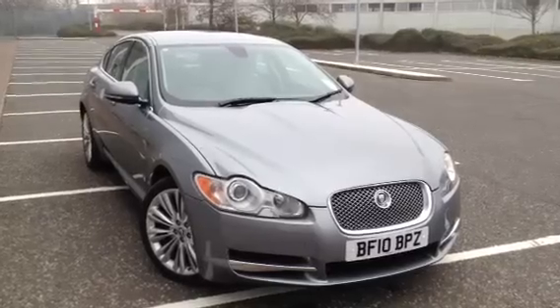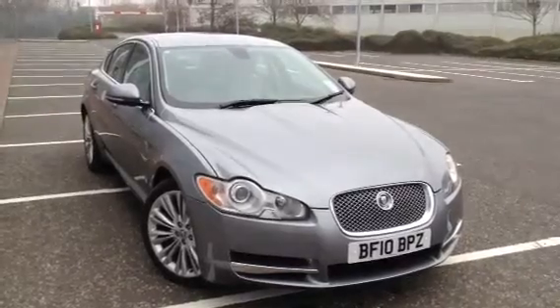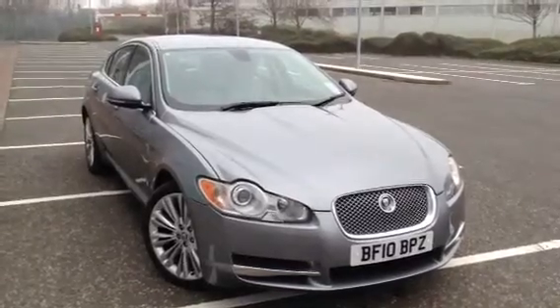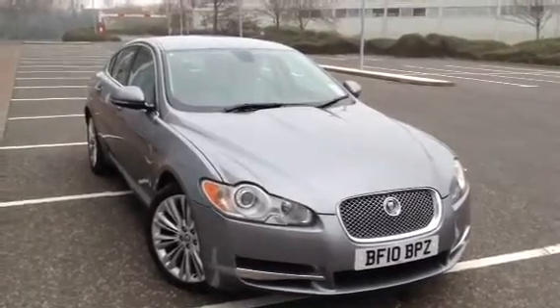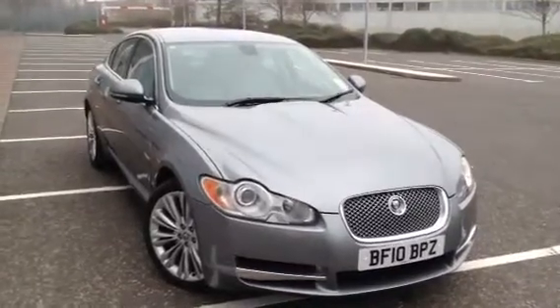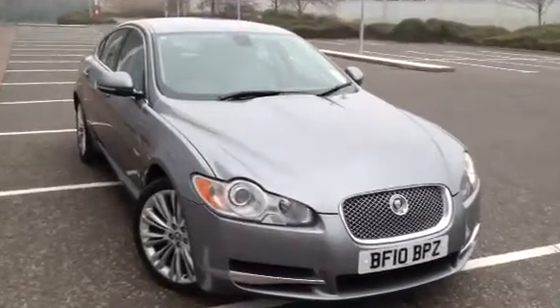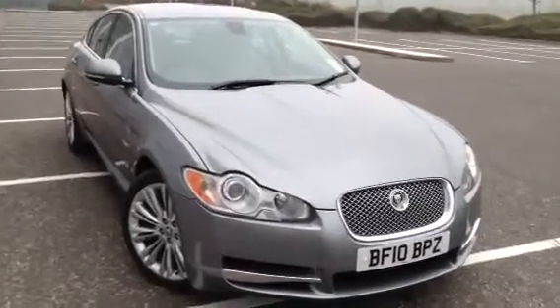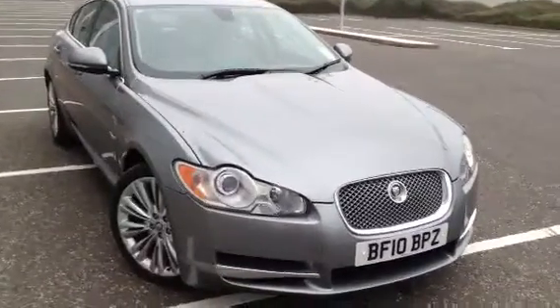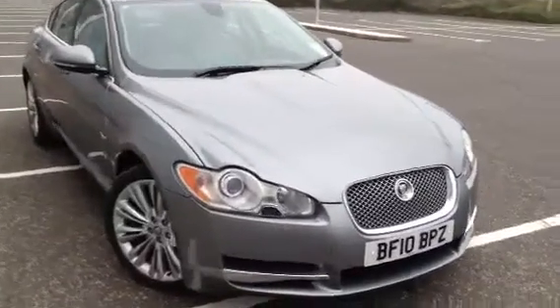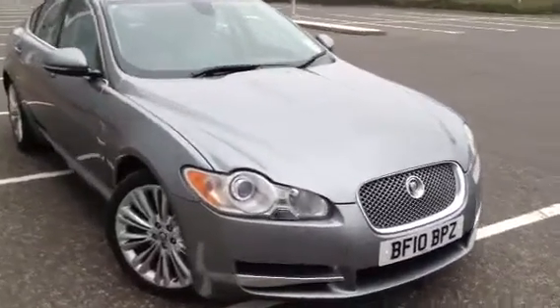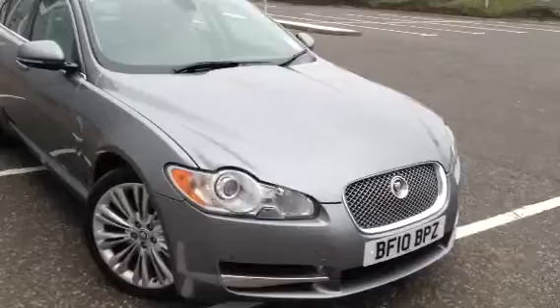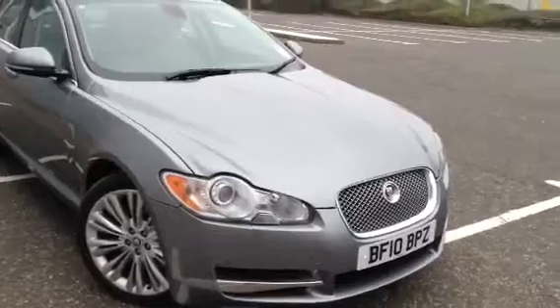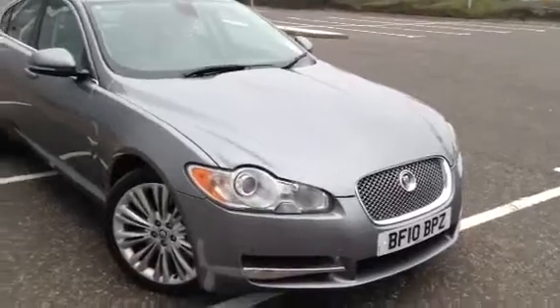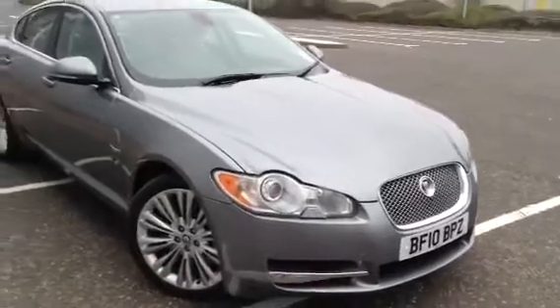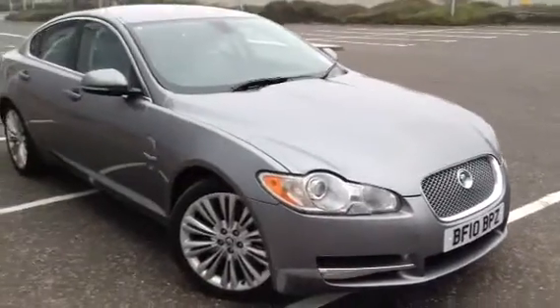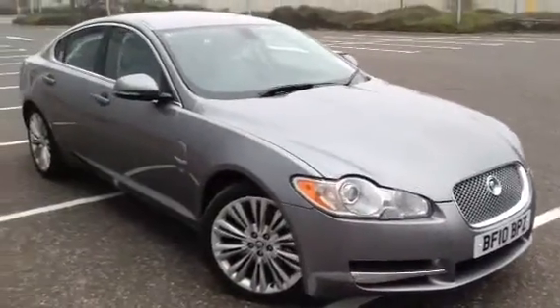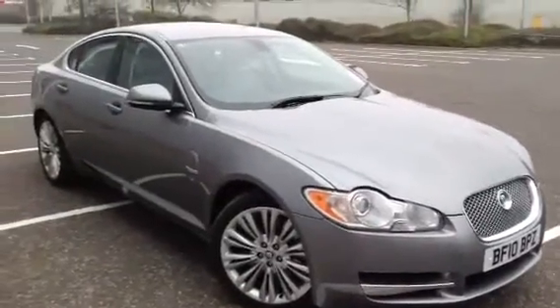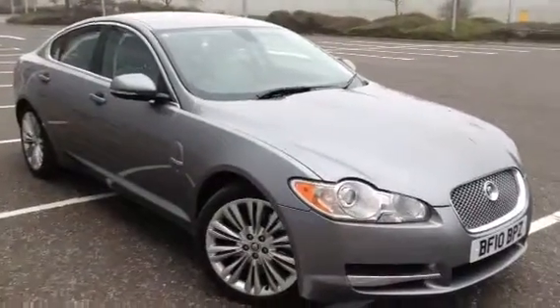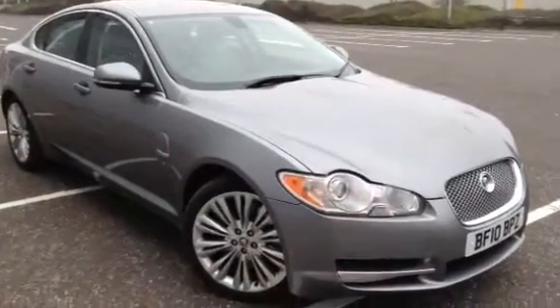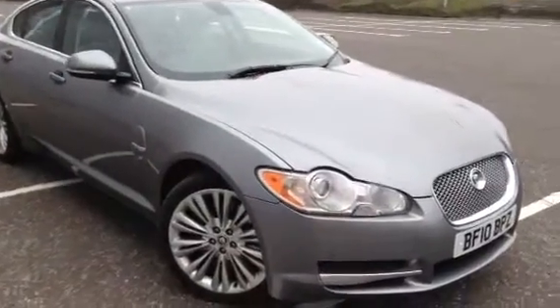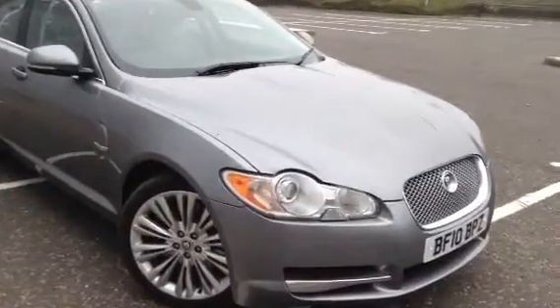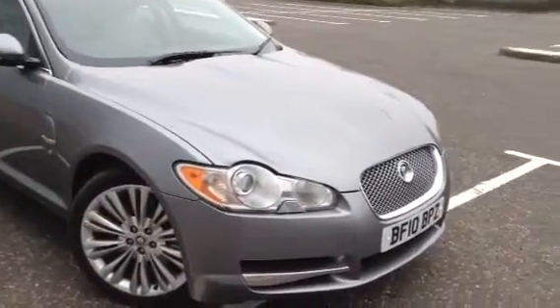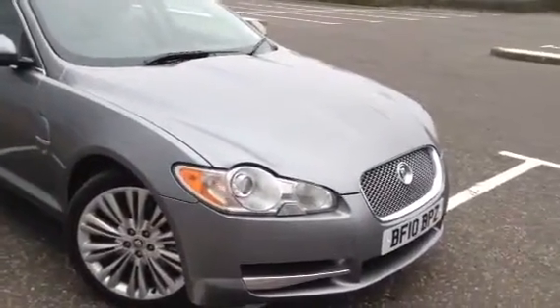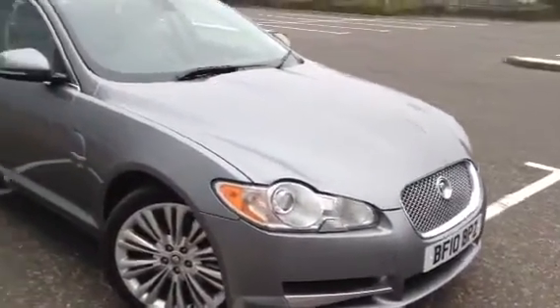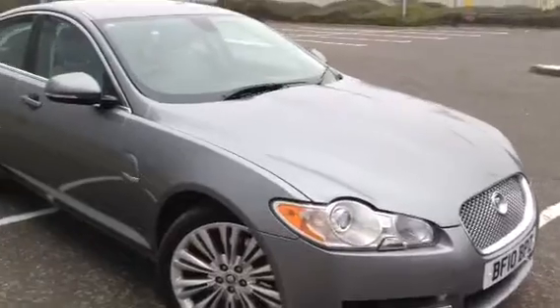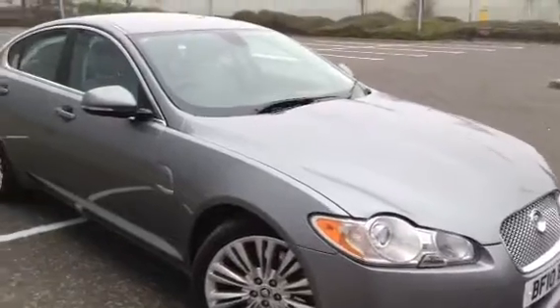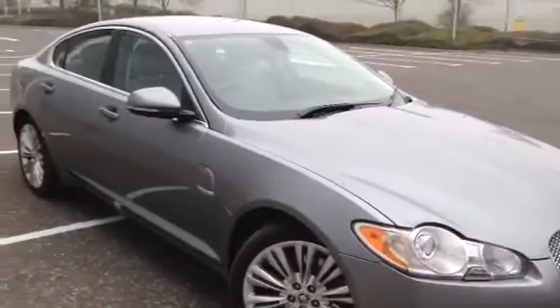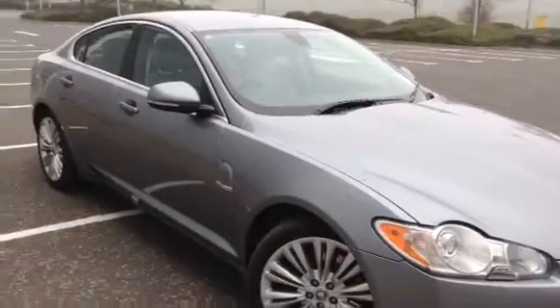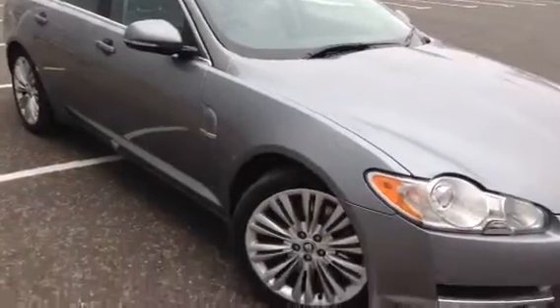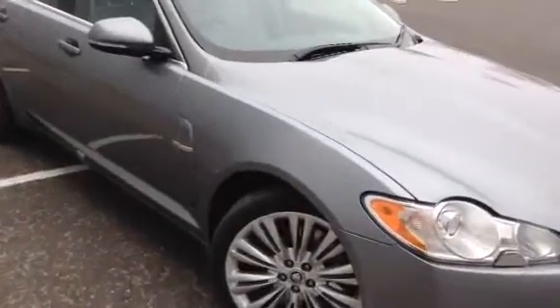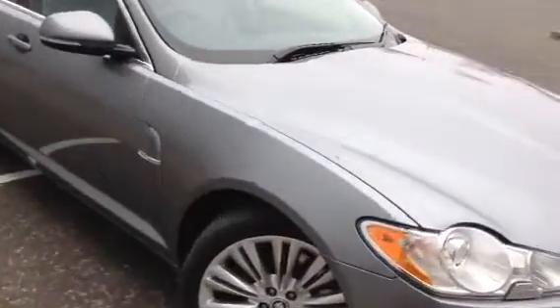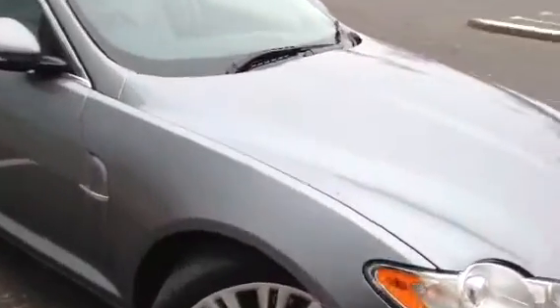Here we have a very nice looking 2010 Jaguar XF Premium Luxury. It's got the upgraded alloys on, it's in very nice condition and it's got lots of features on the vehicle as well, as you'll see later on in the video.